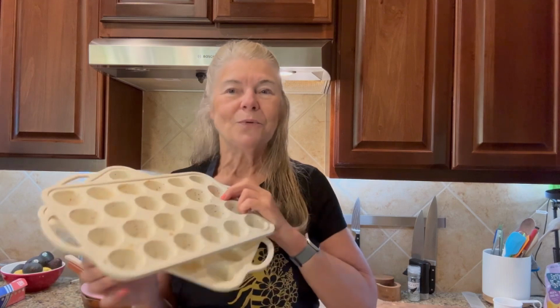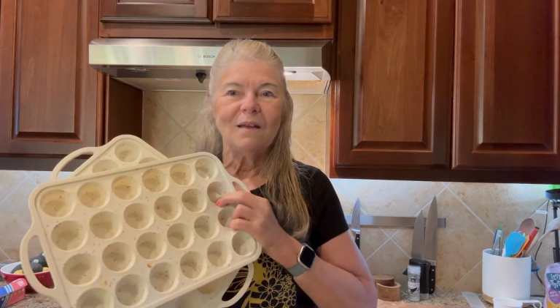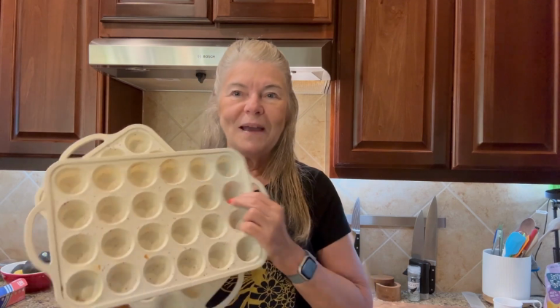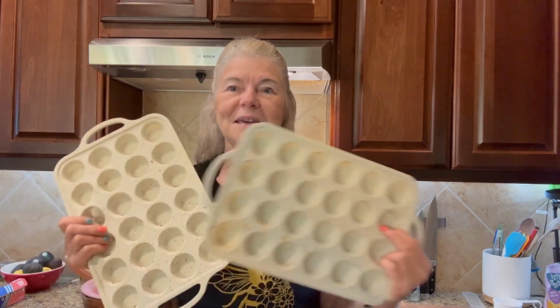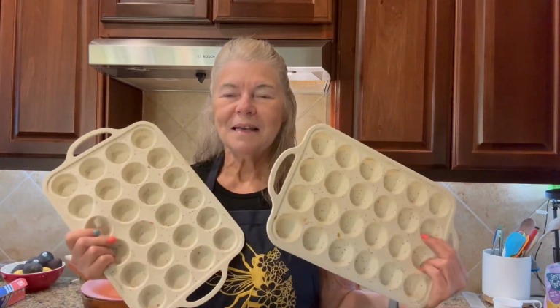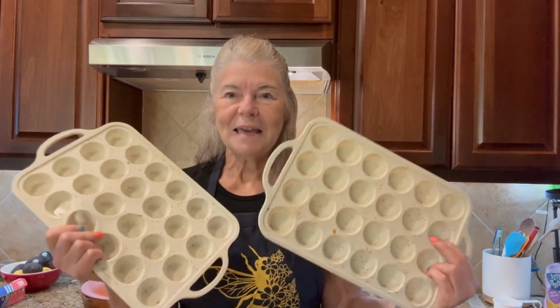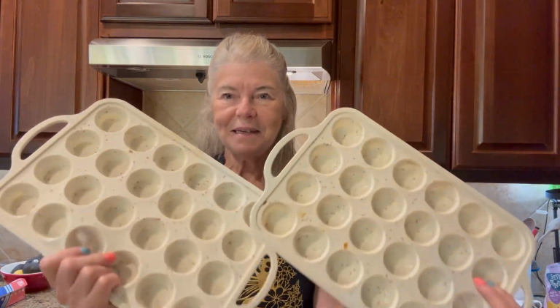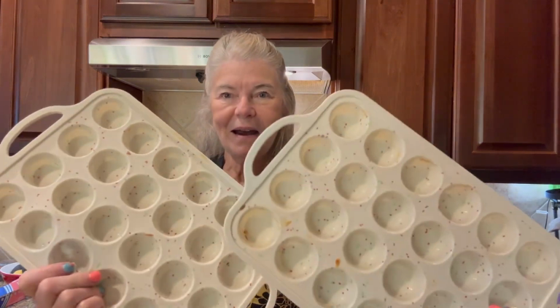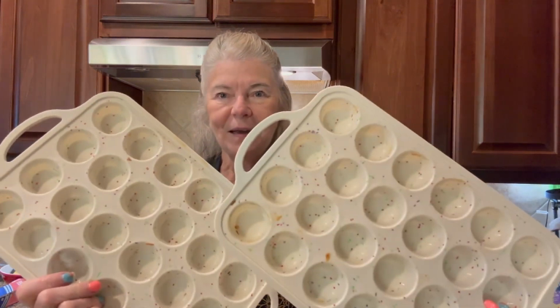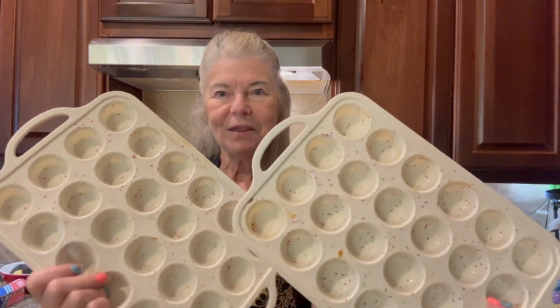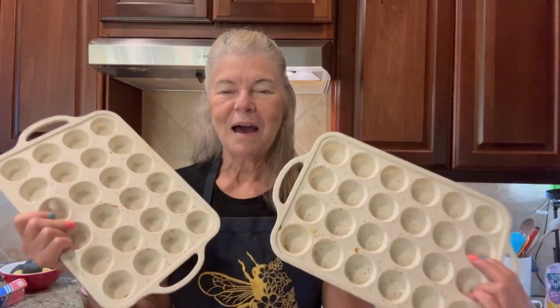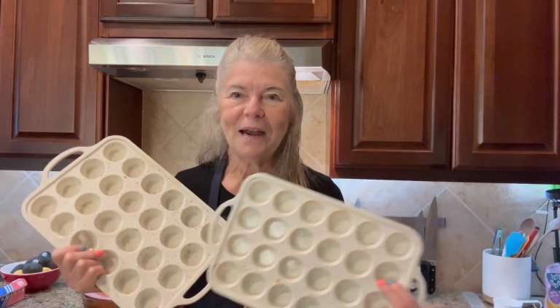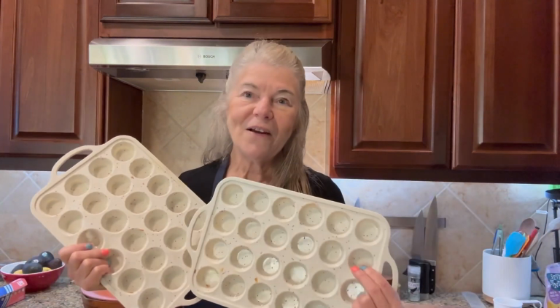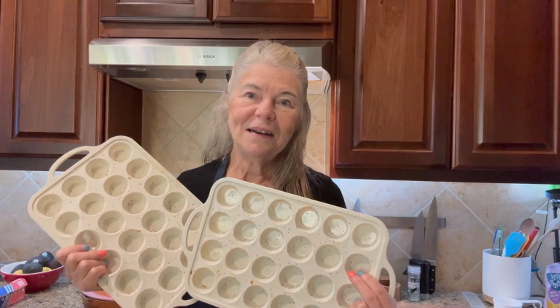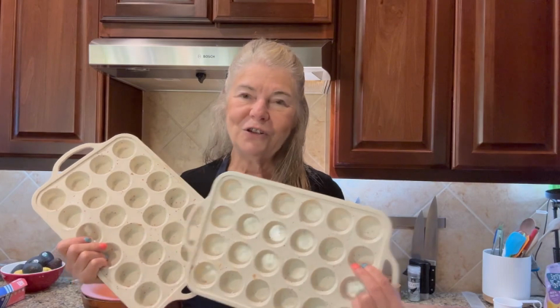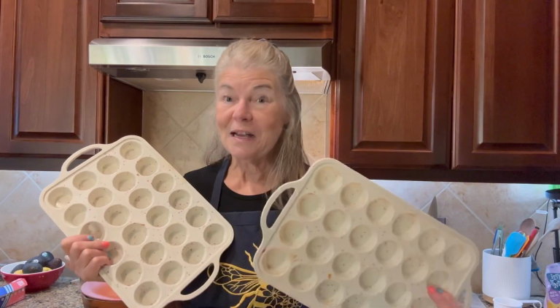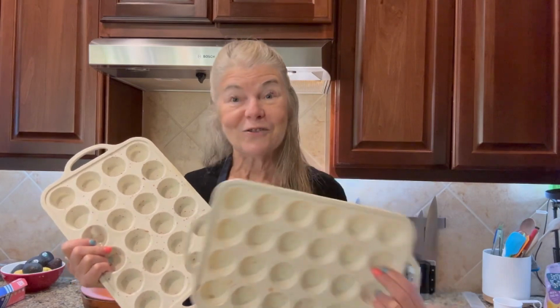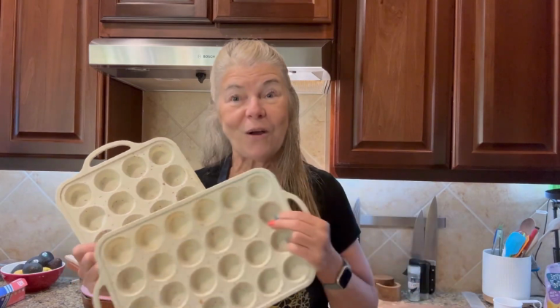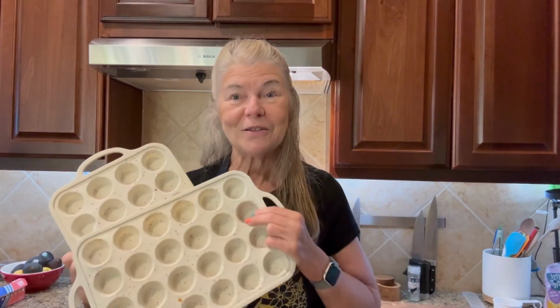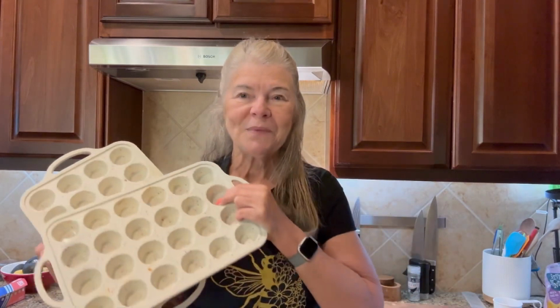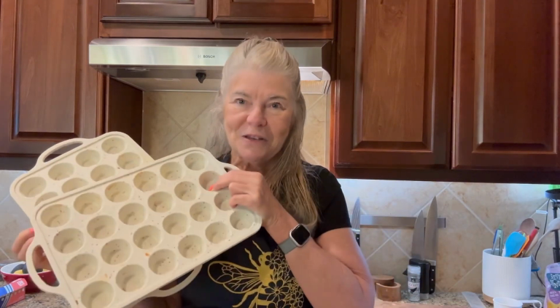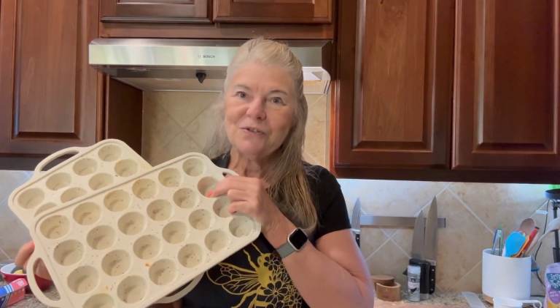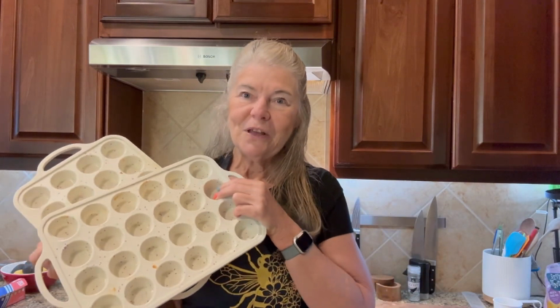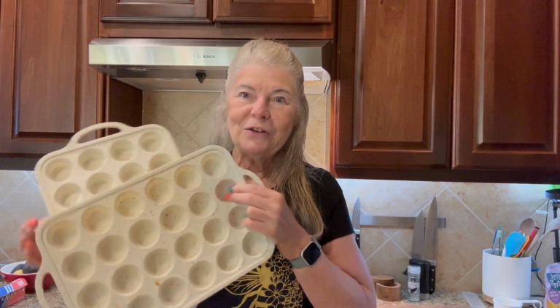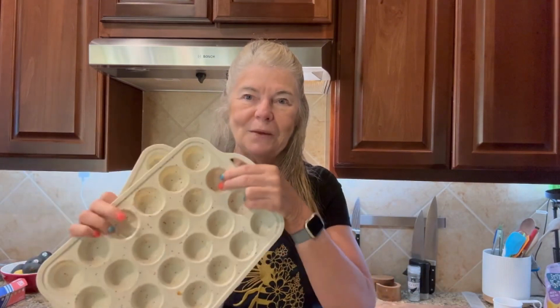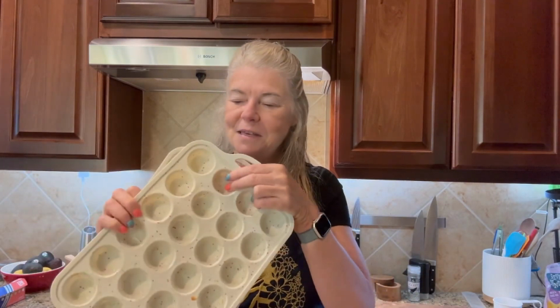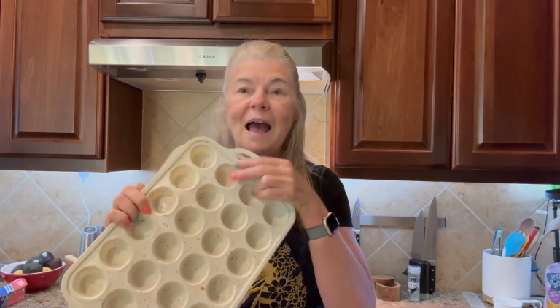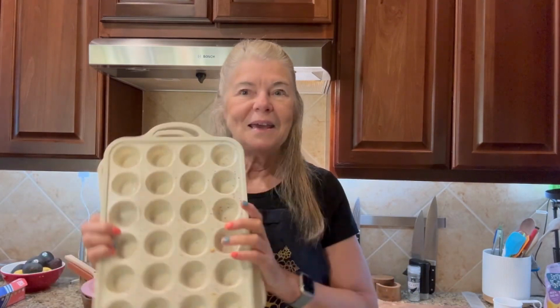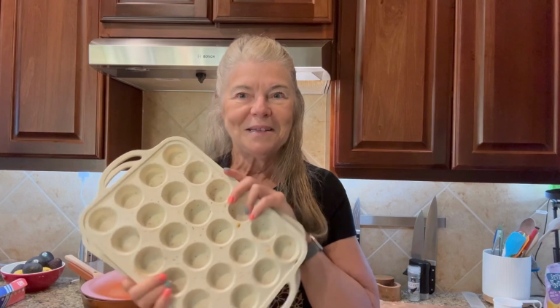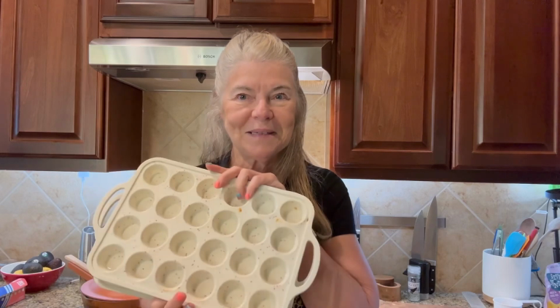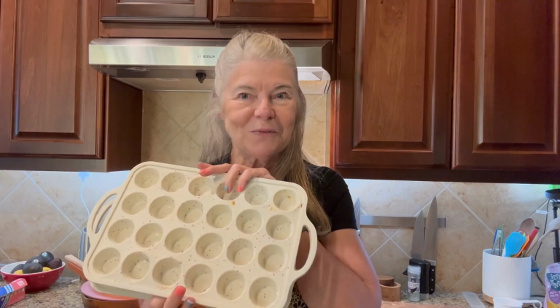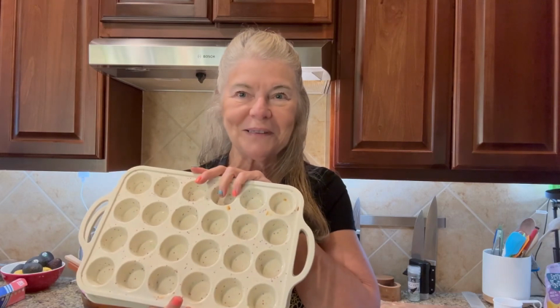What I love about these: easy cleanup and everything popped right out. I didn't have to use any extra oils, so you can do some really good cooking with these. I can't wait to make some other muffins. Highly recommend.